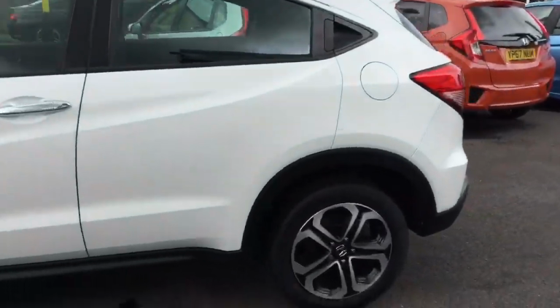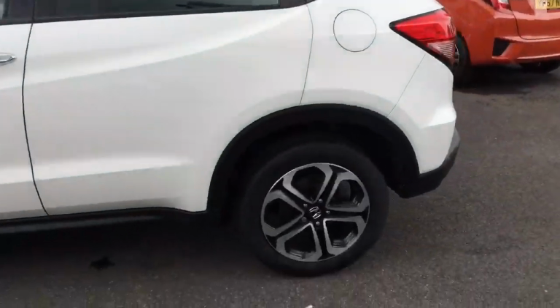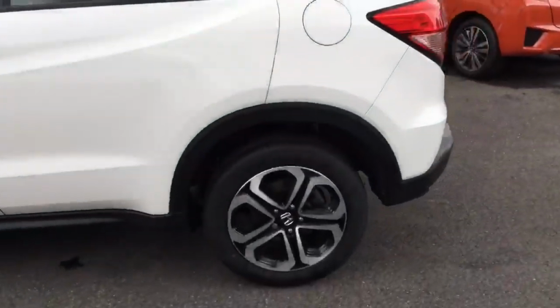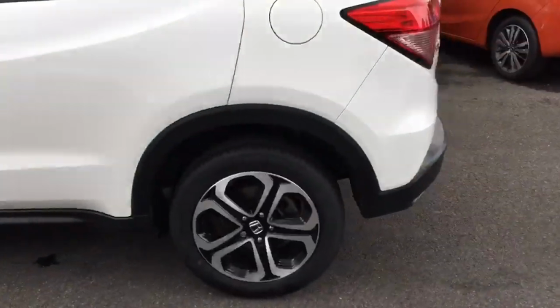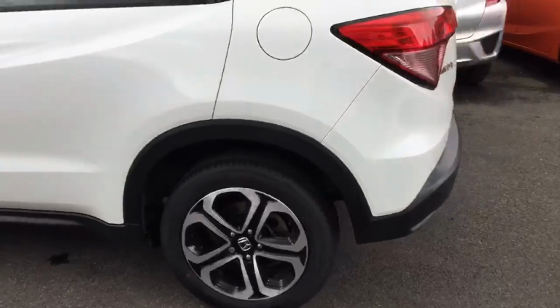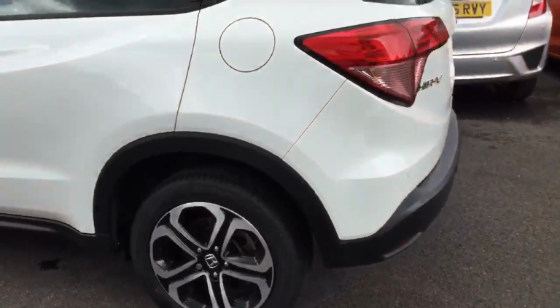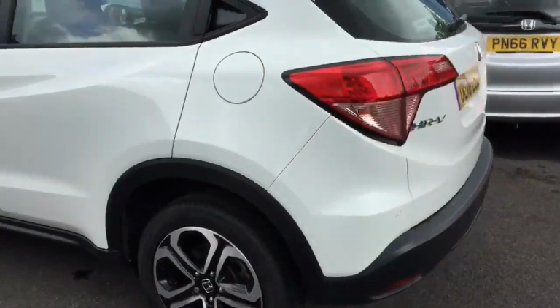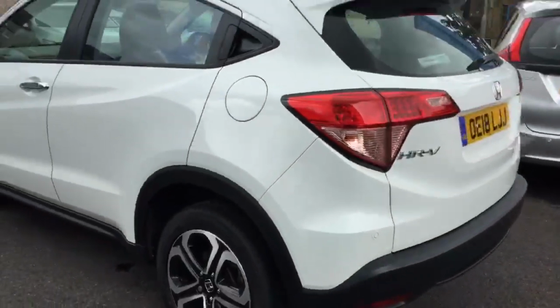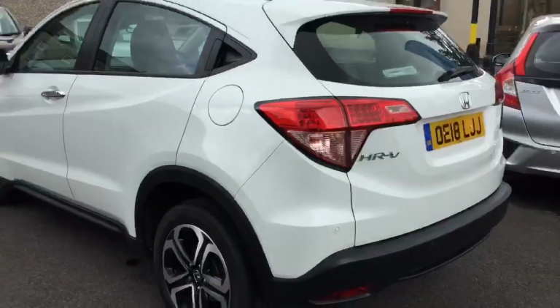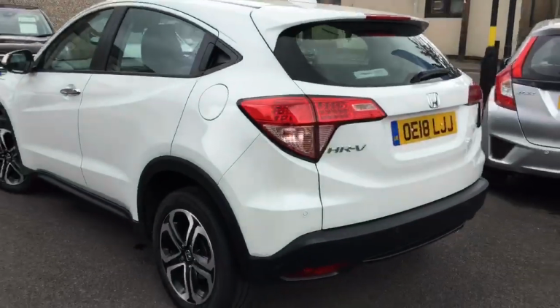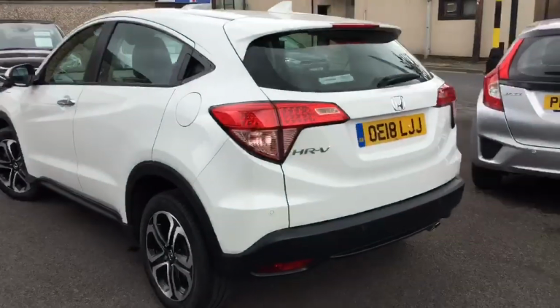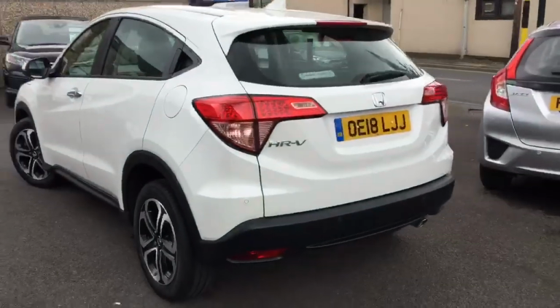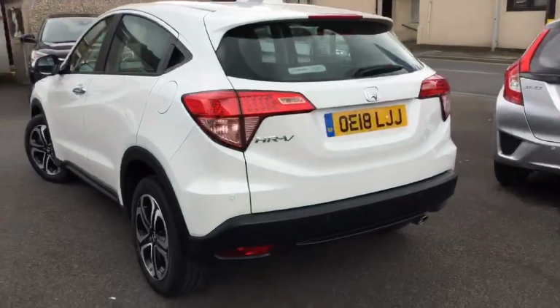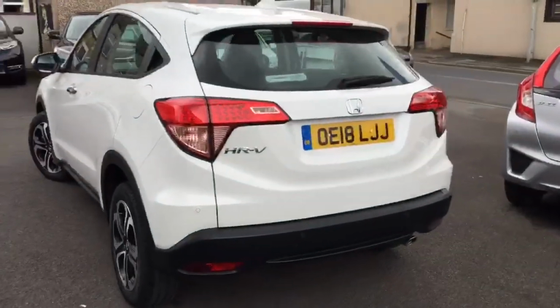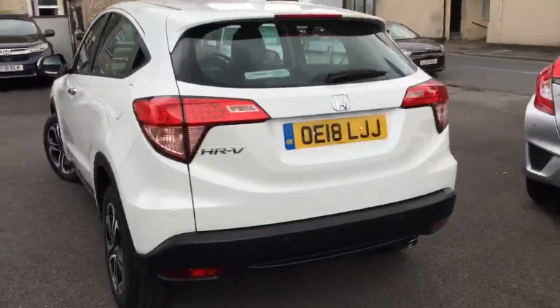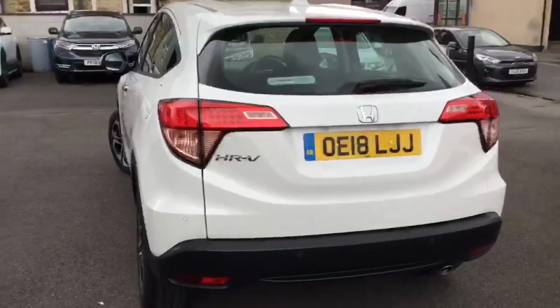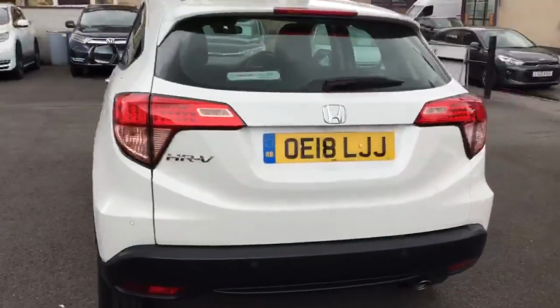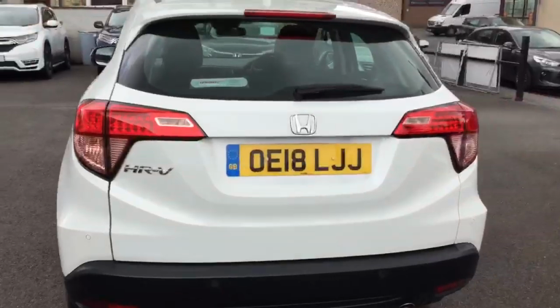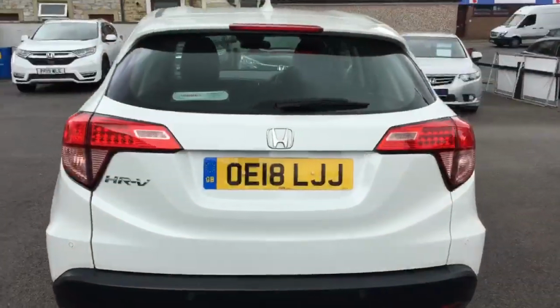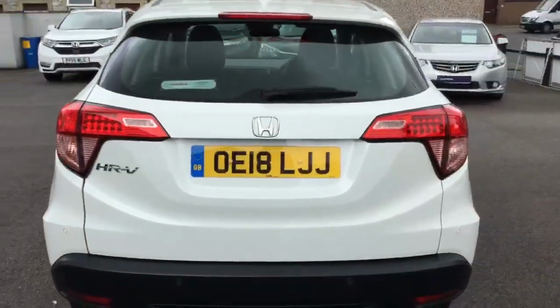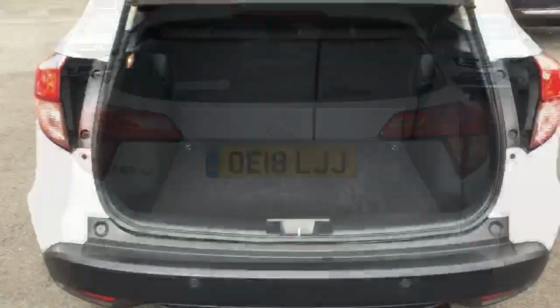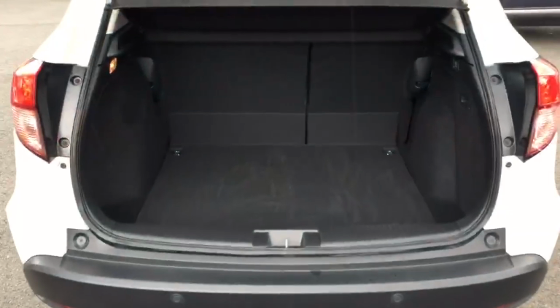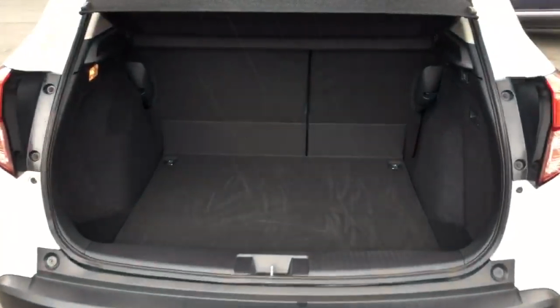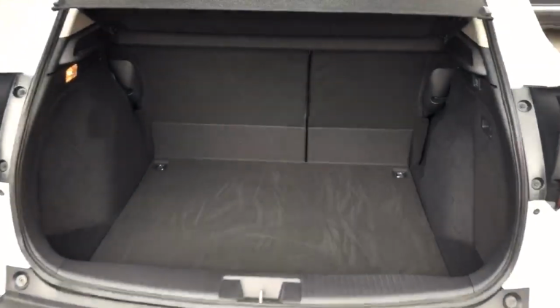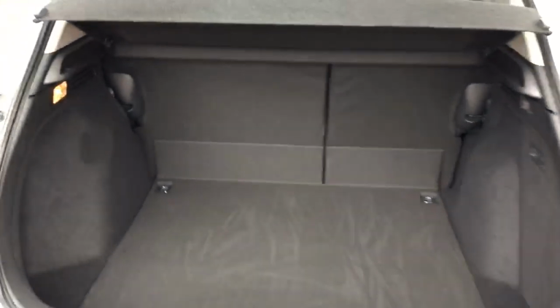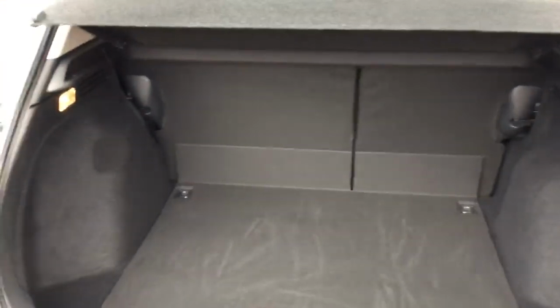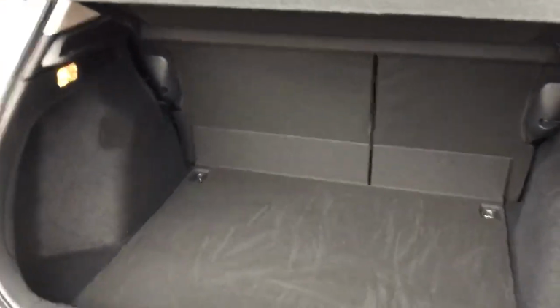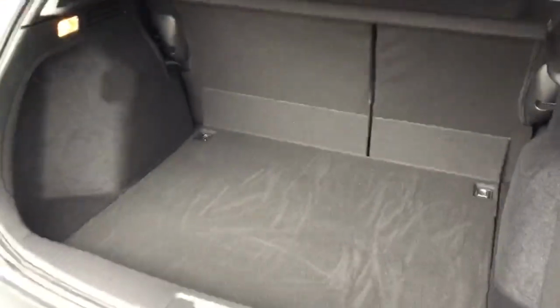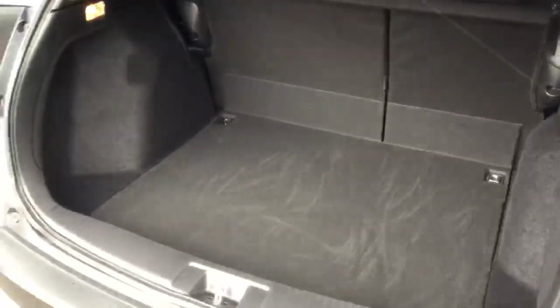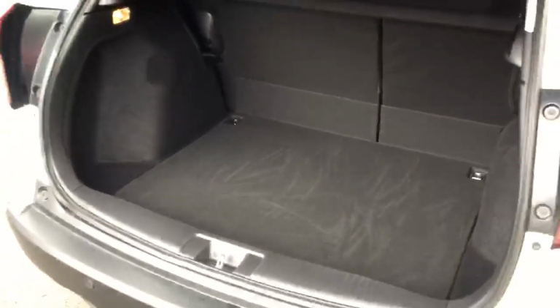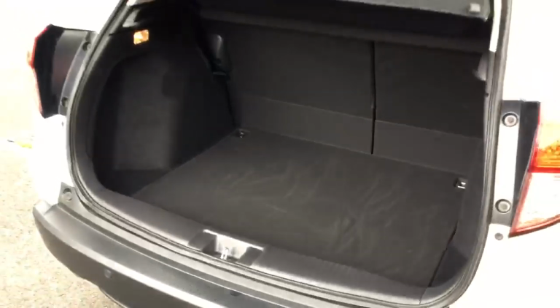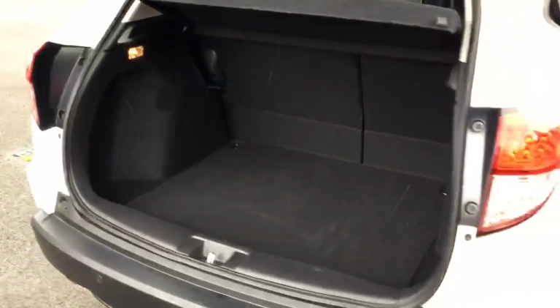As we move around towards the back, you can see the rear parking sensors. In the boot, as you can see, there's plenty of space in there.